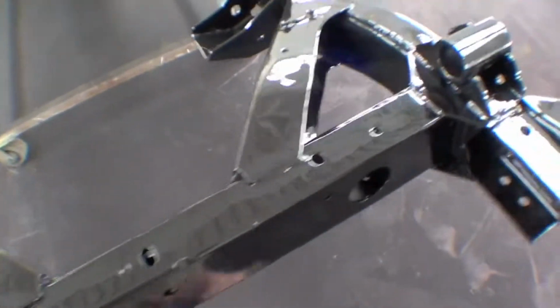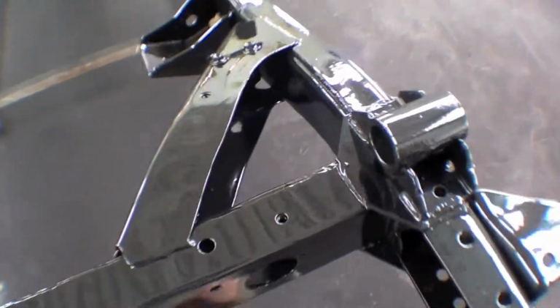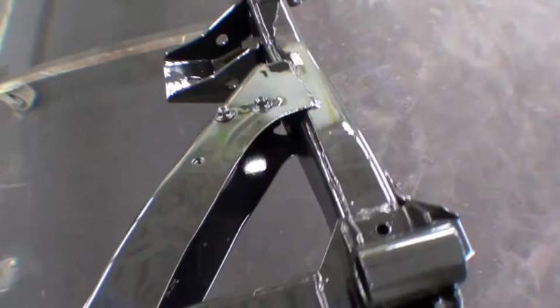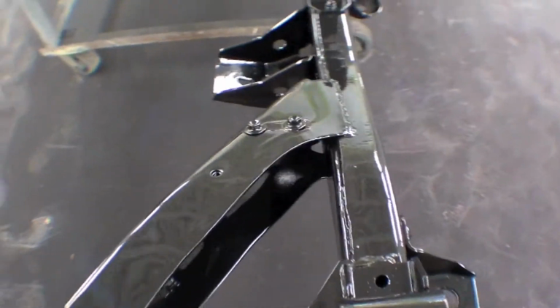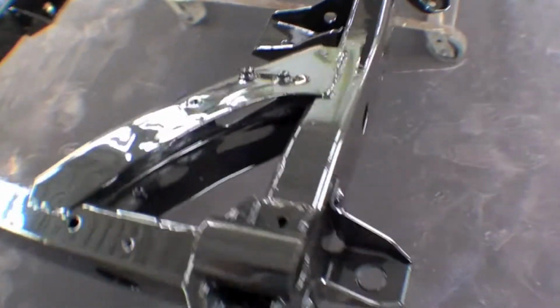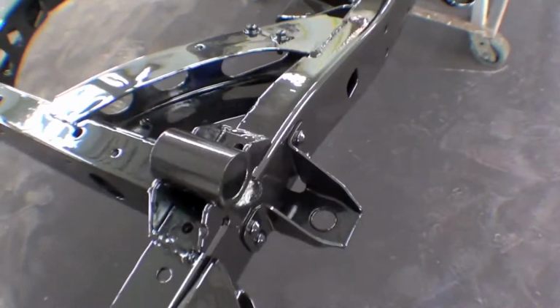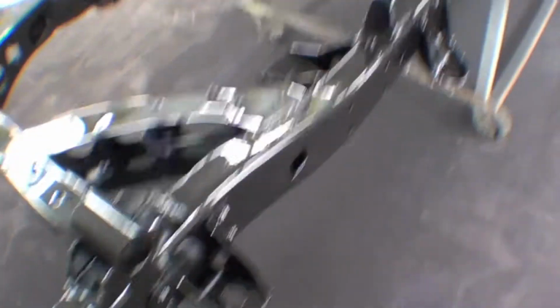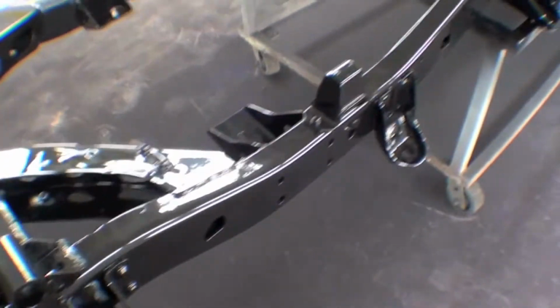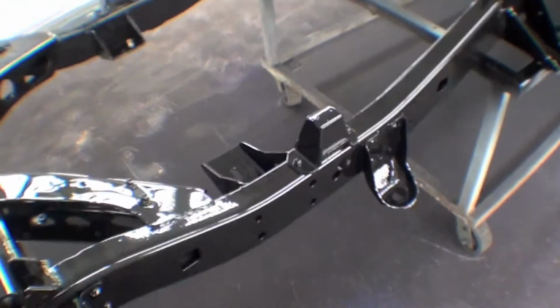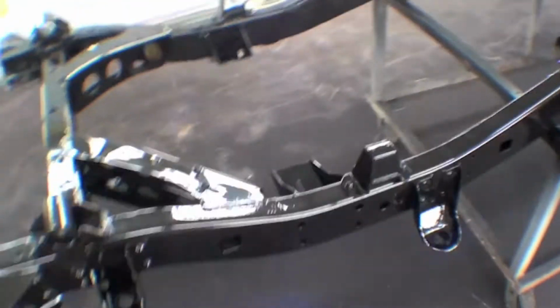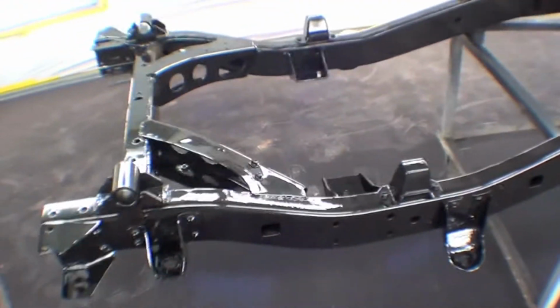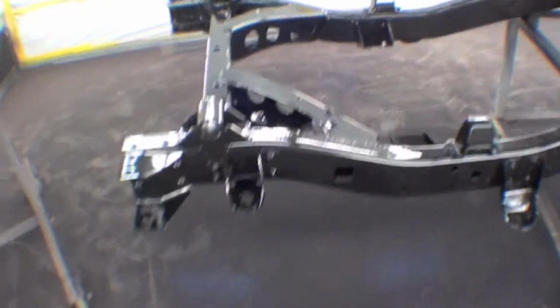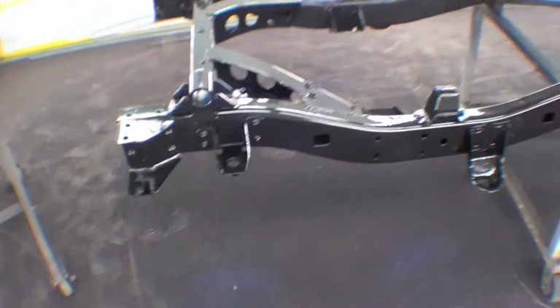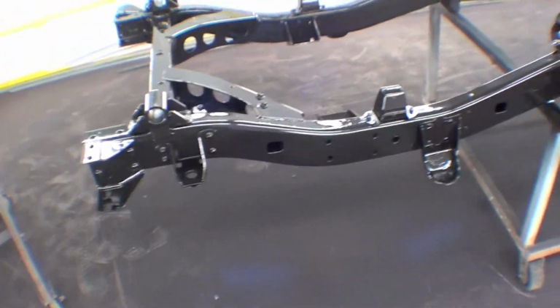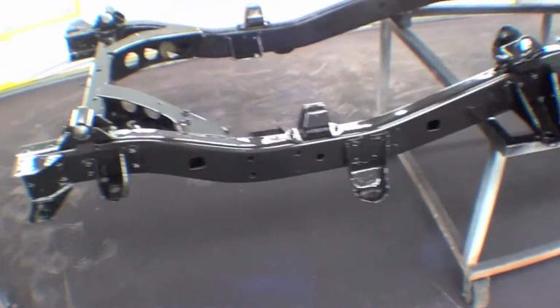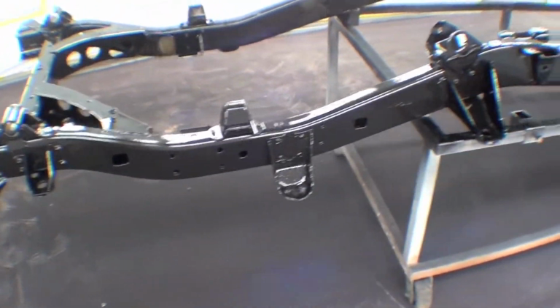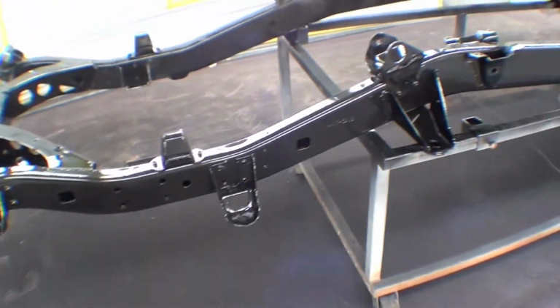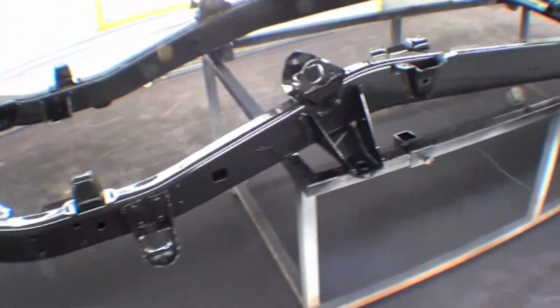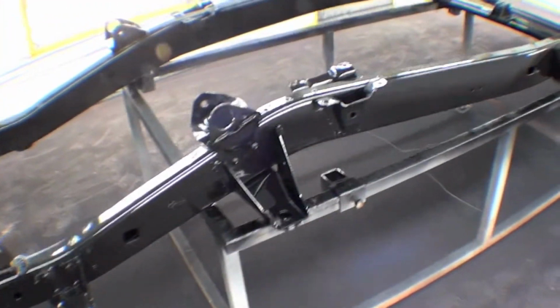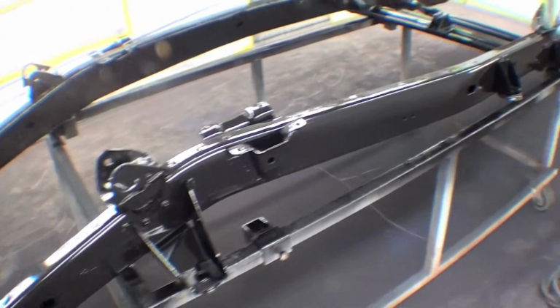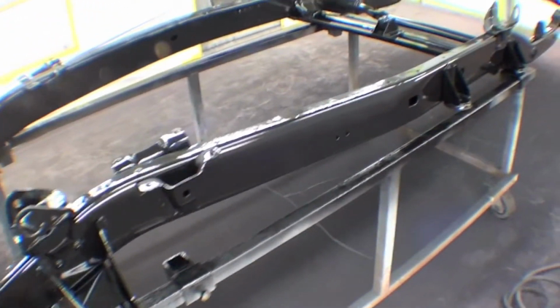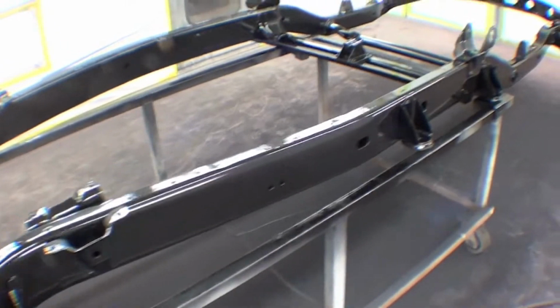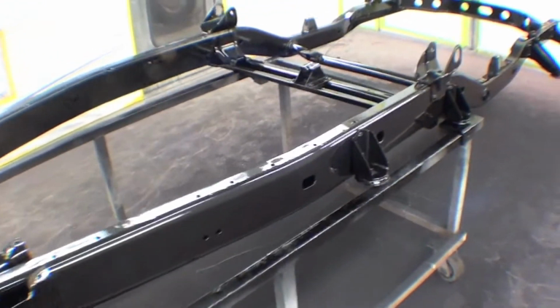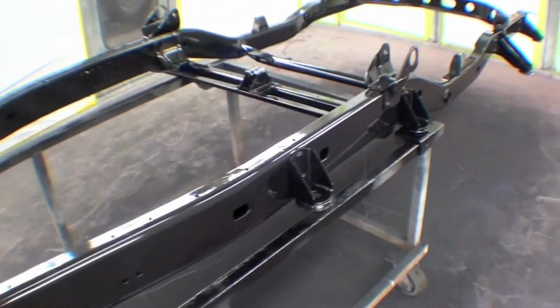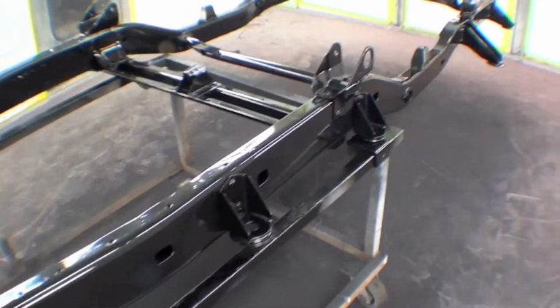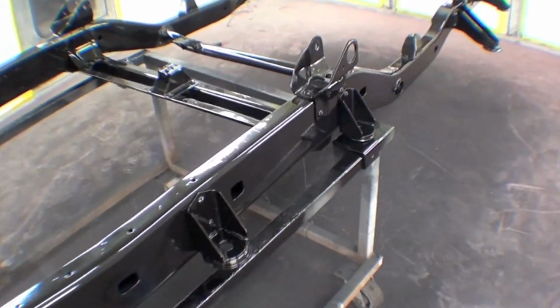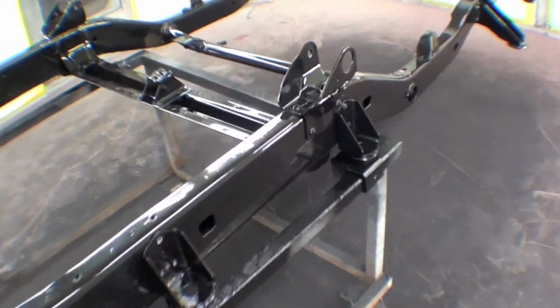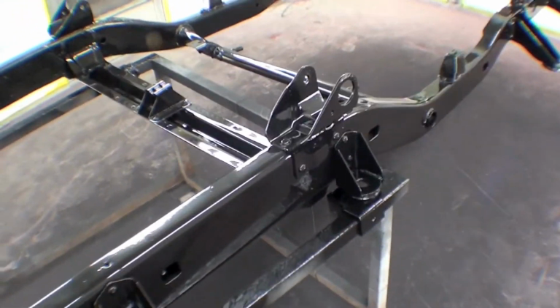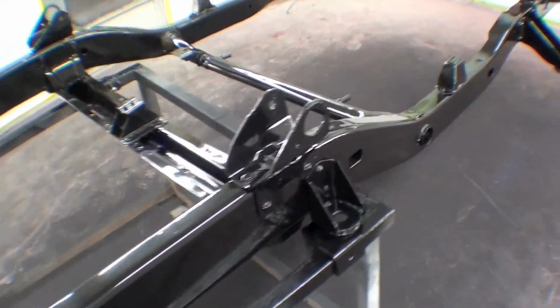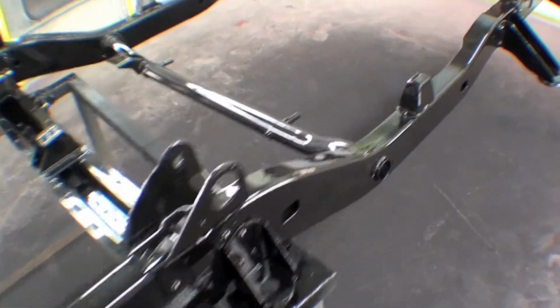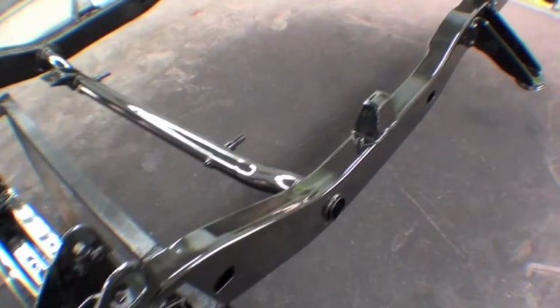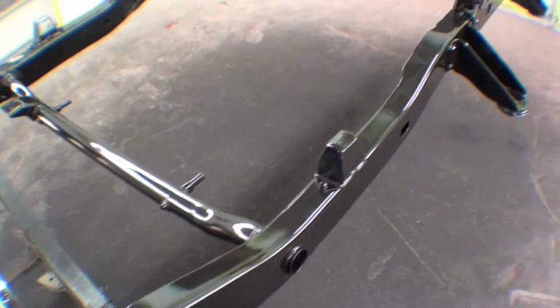It'll have a nice OEM finish to it. This is probably five coats across it, pretty close to a full gallon sprayed on it. But here it is — it looks great, and this'll help it last for years and years to come.